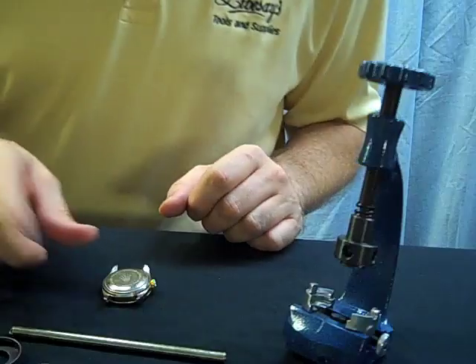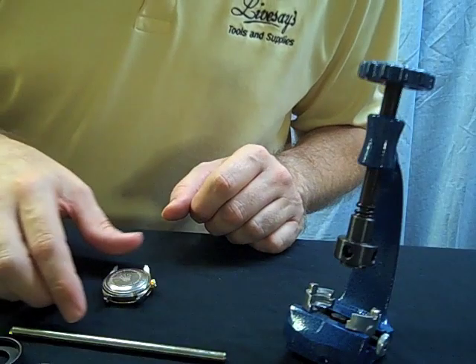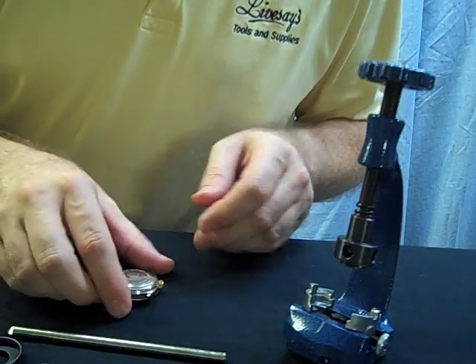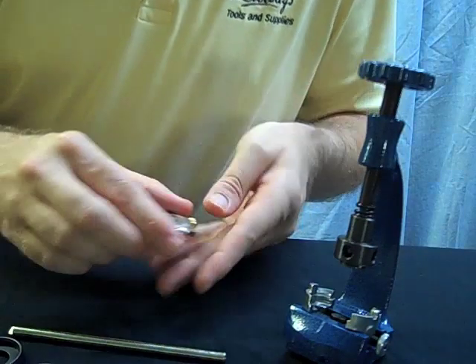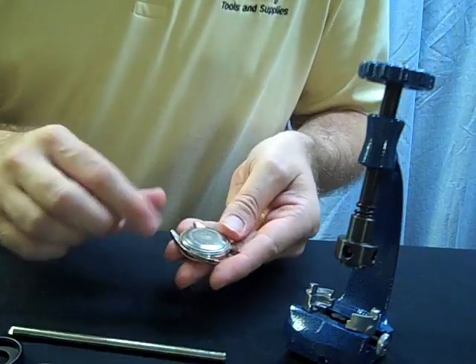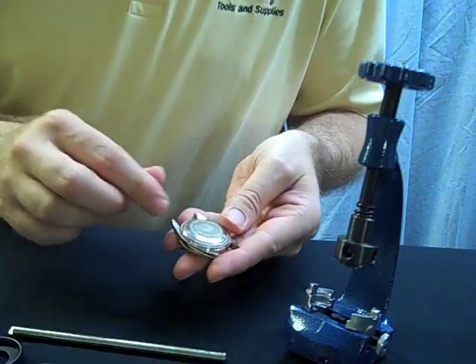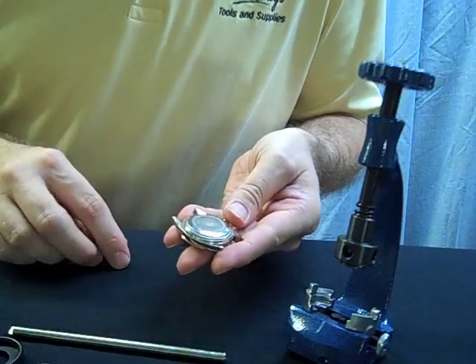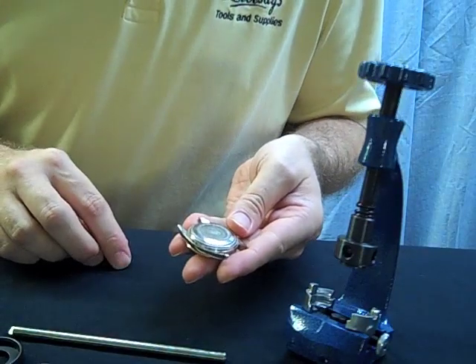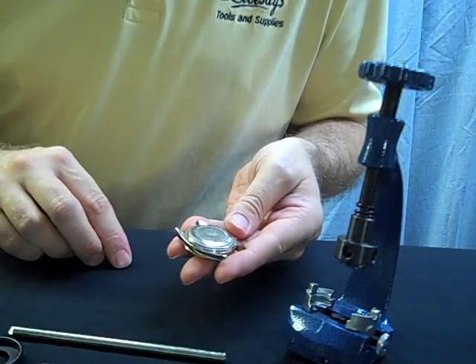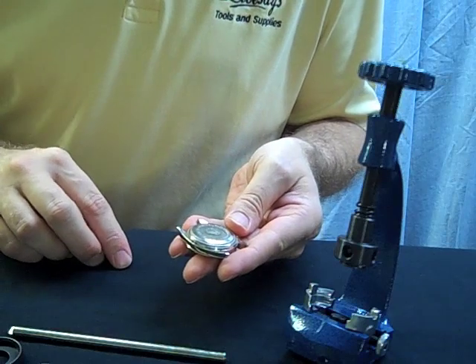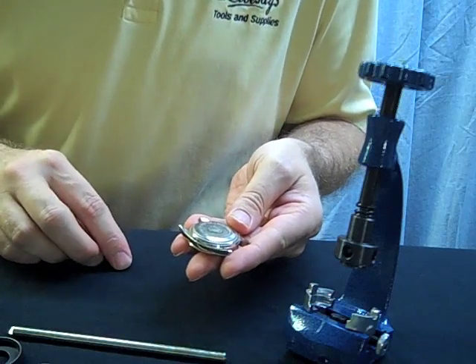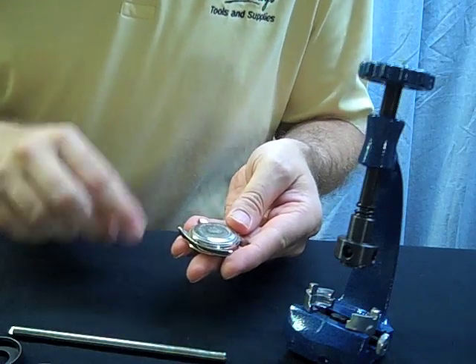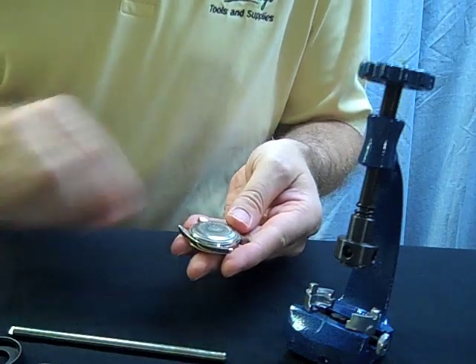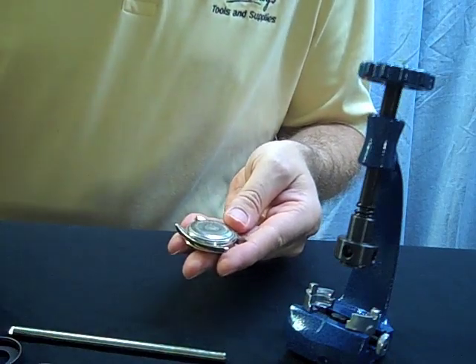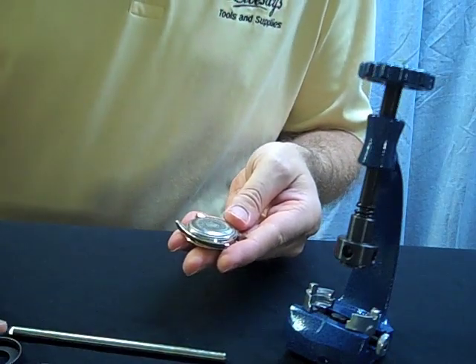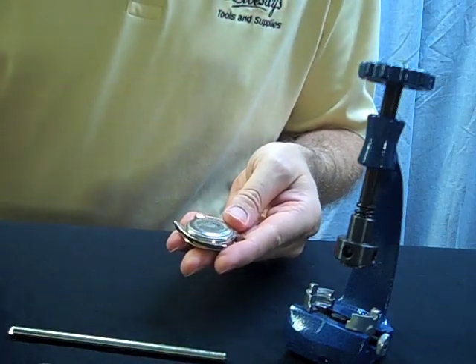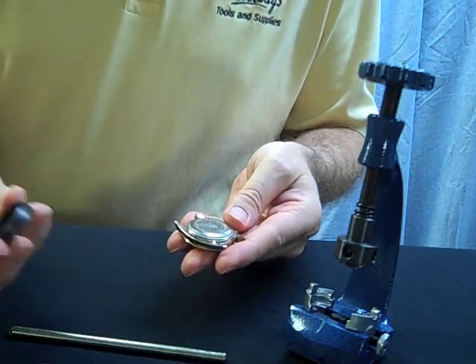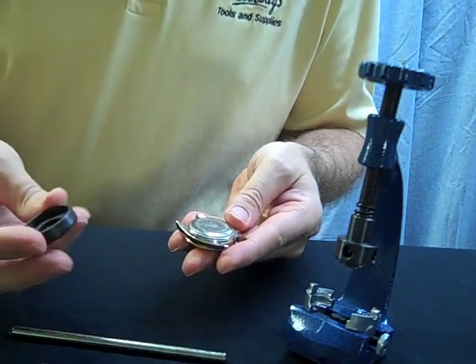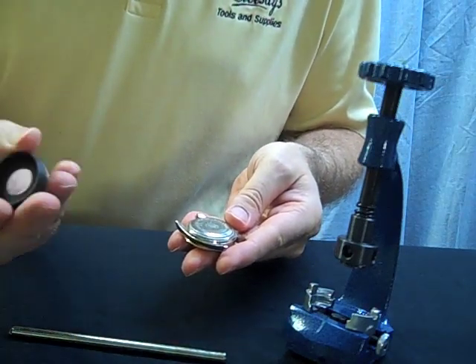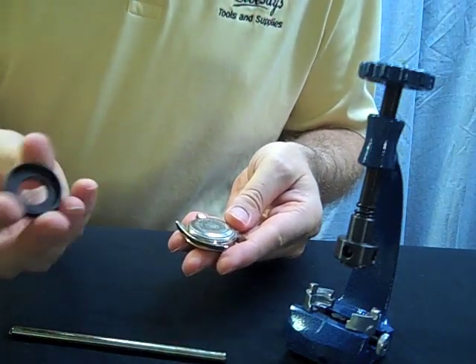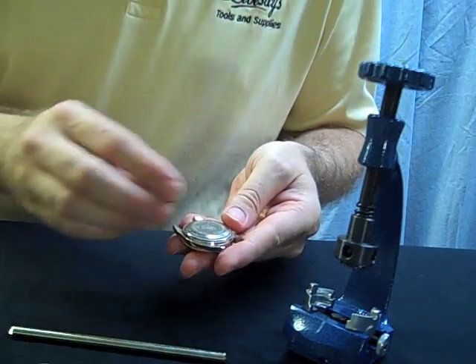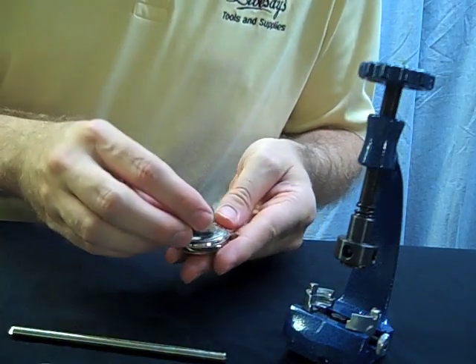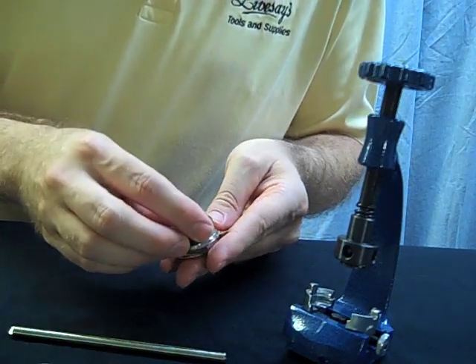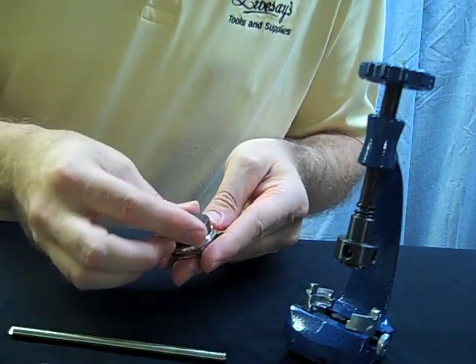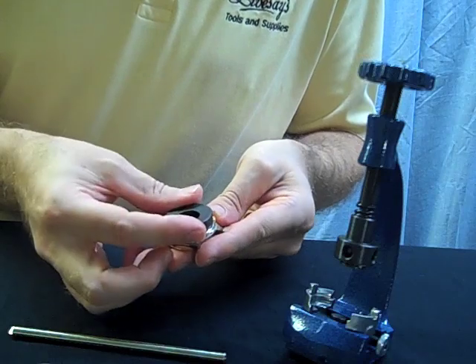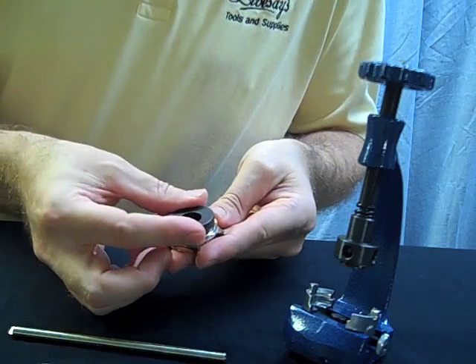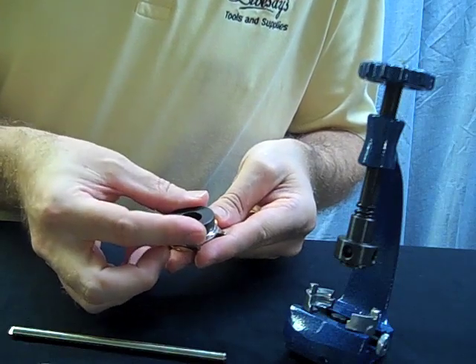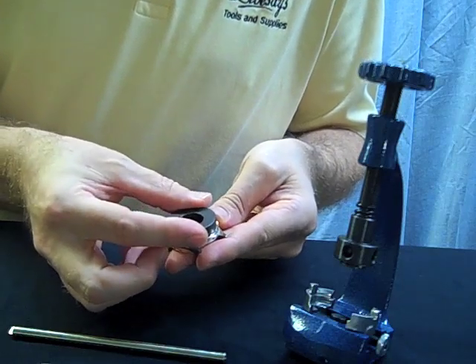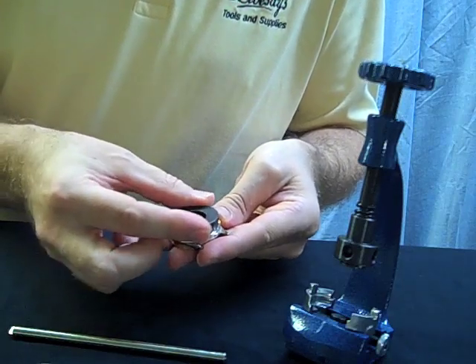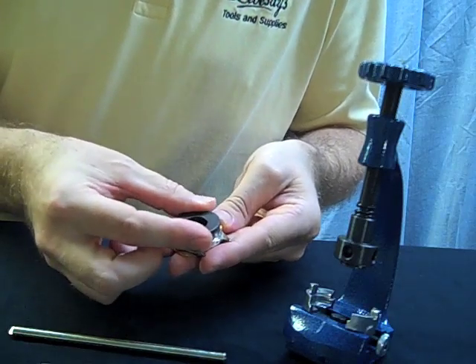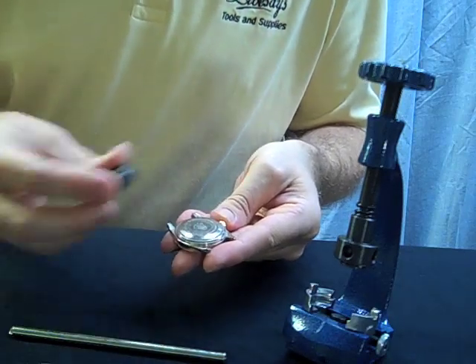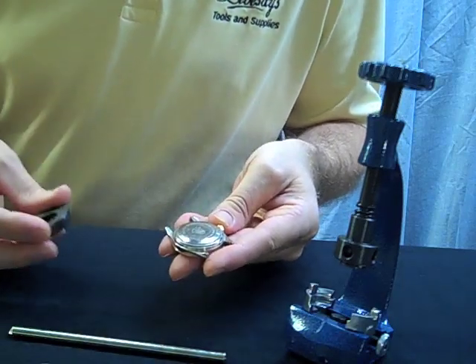First, I want to remove the bracelet from the watch case. Once the bracelet is removed, you can match the die to the case back to make sure it fits properly.